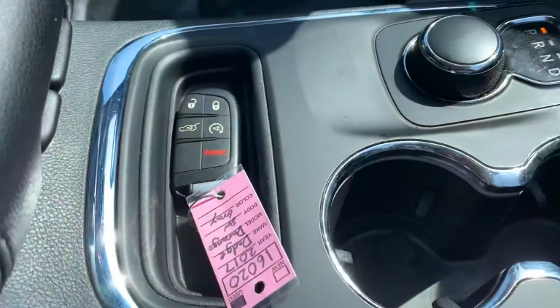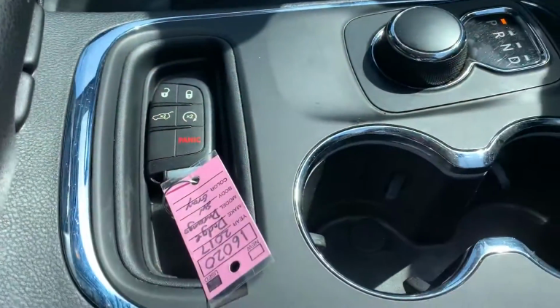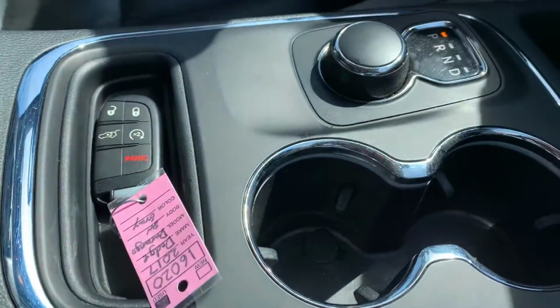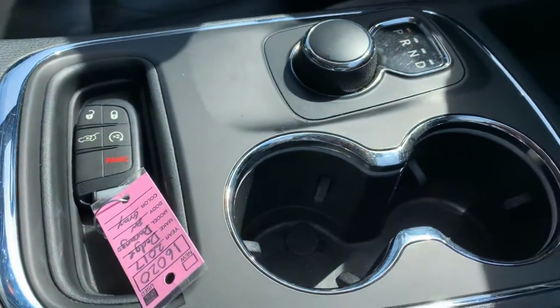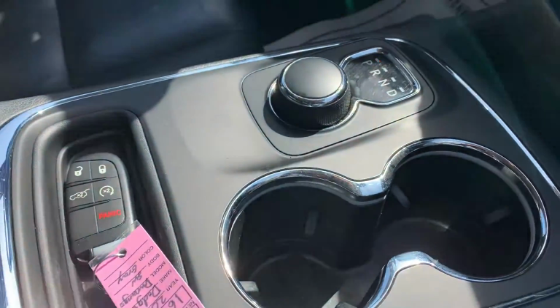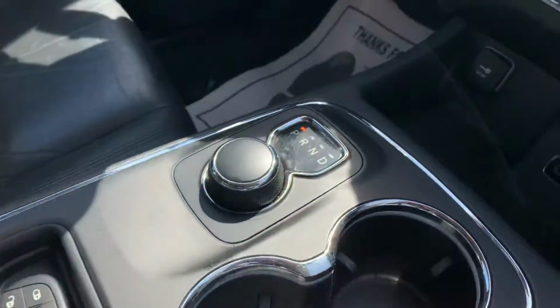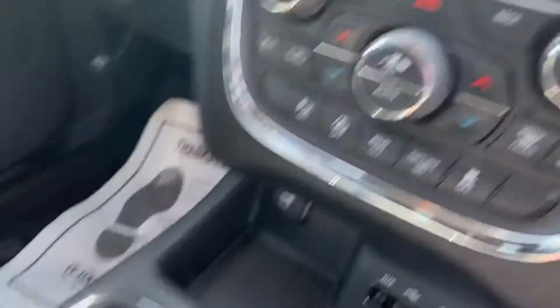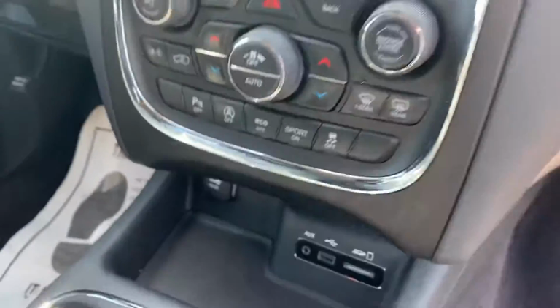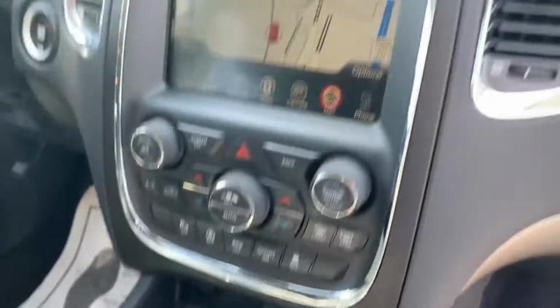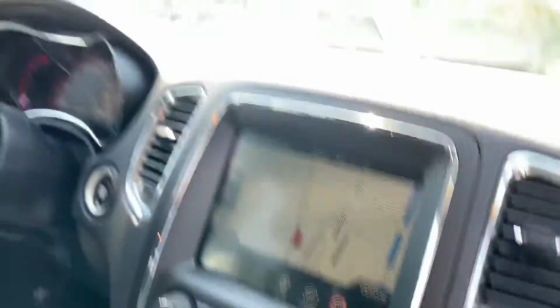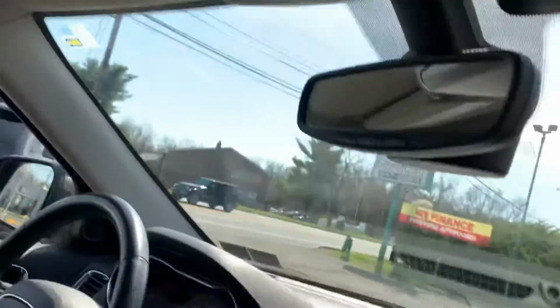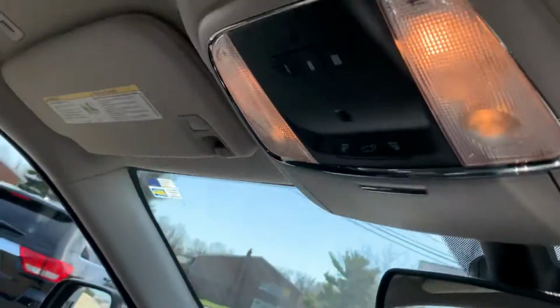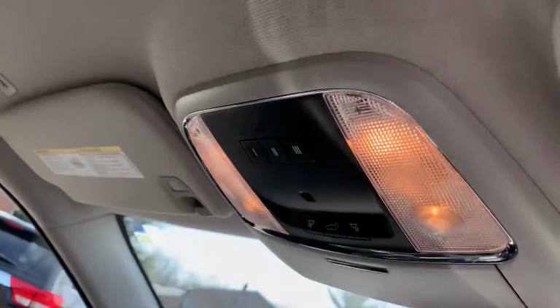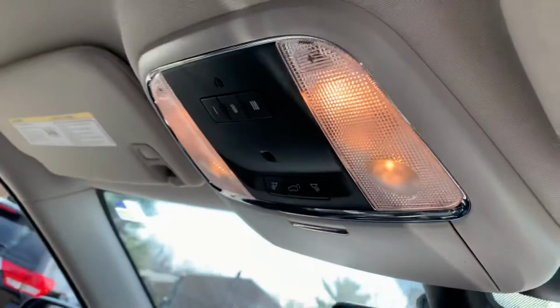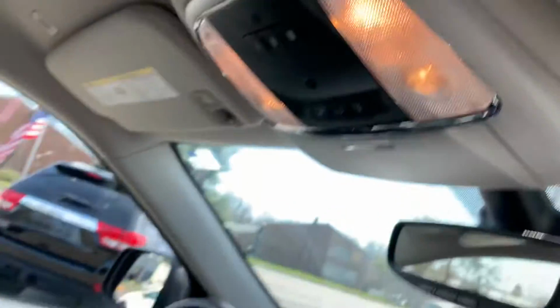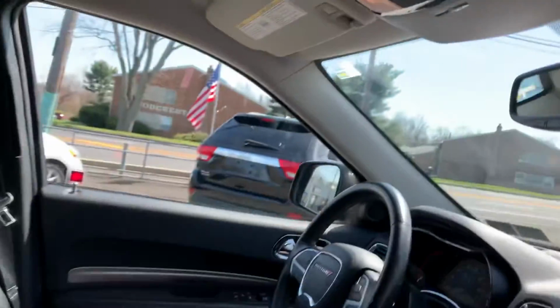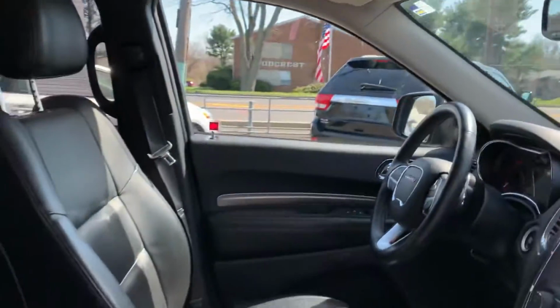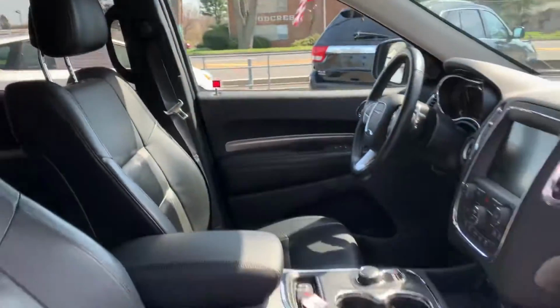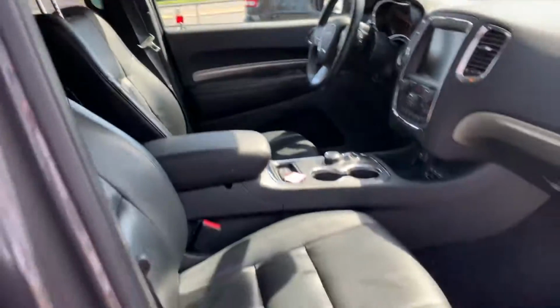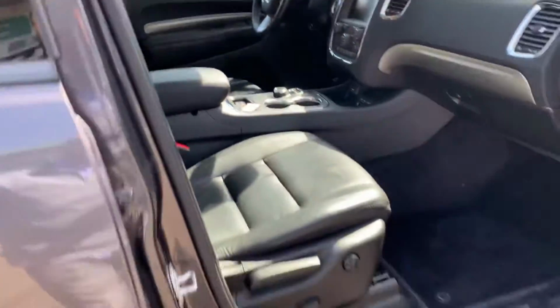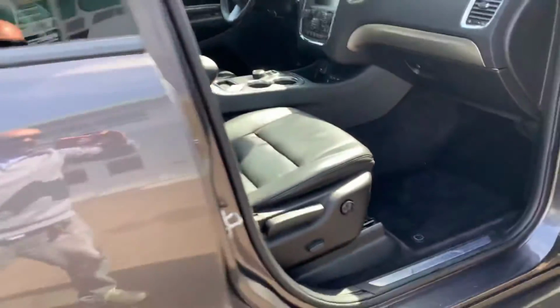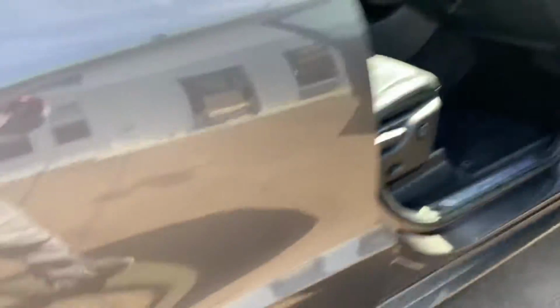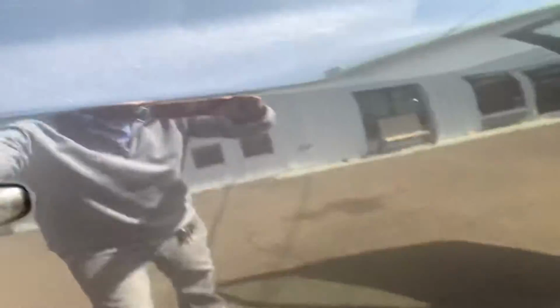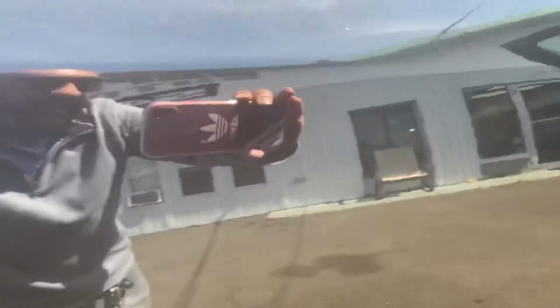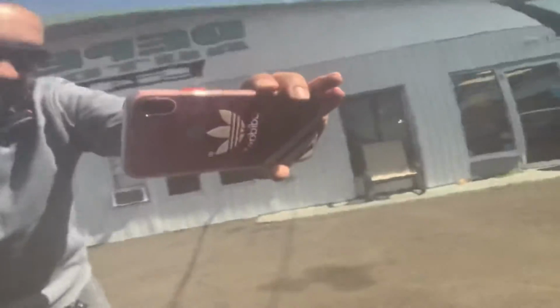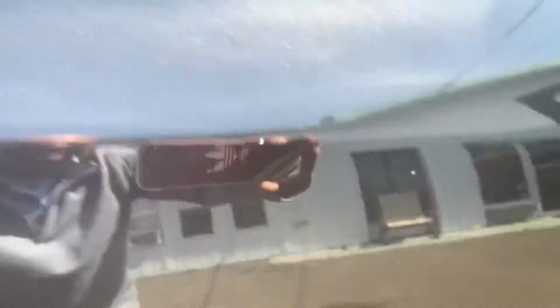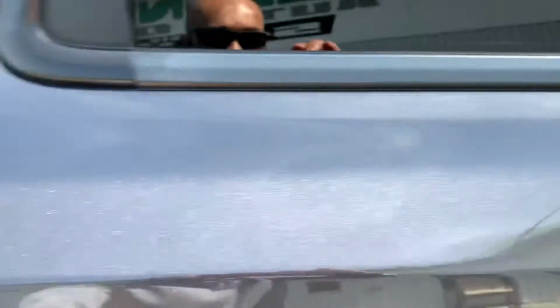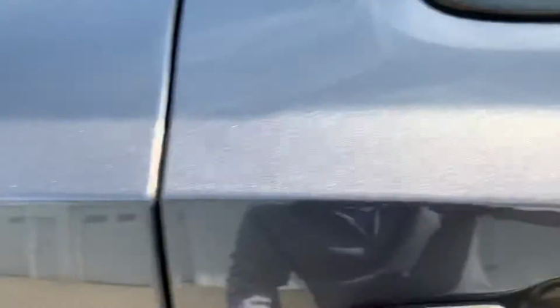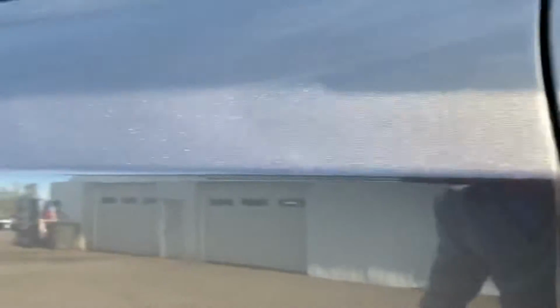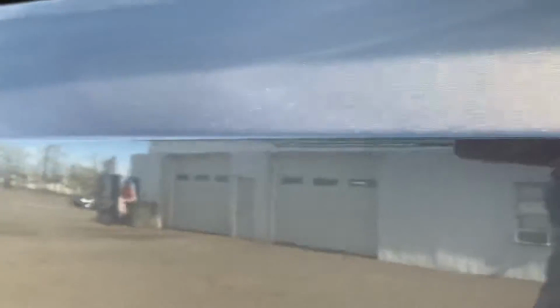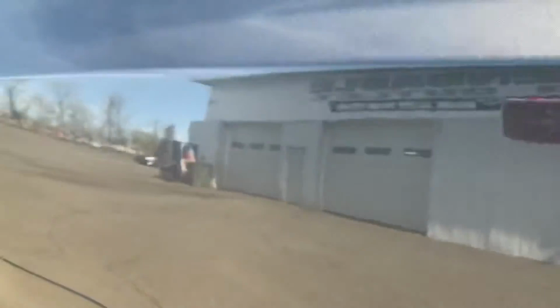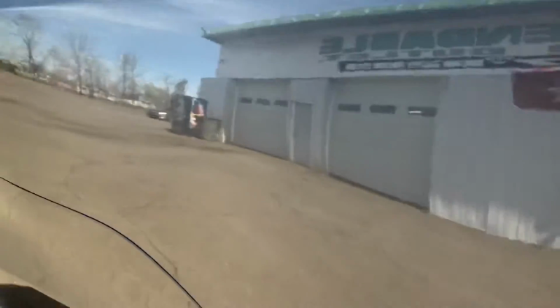Got the remote with the remote start, the power liftgate. You got some buttons up here. It's beautiful — look at the metallic paint job.